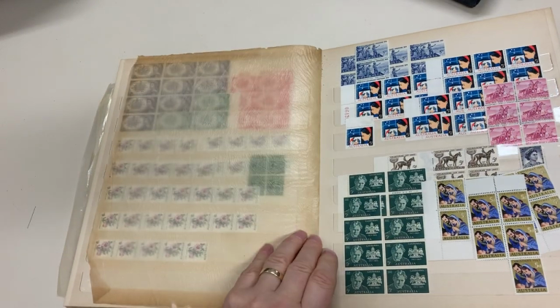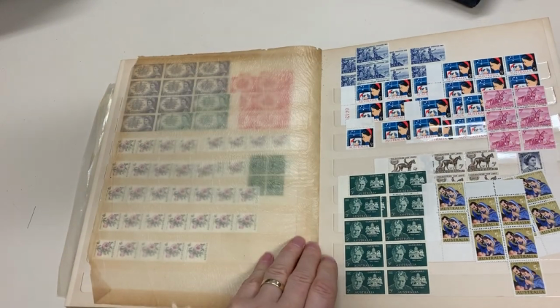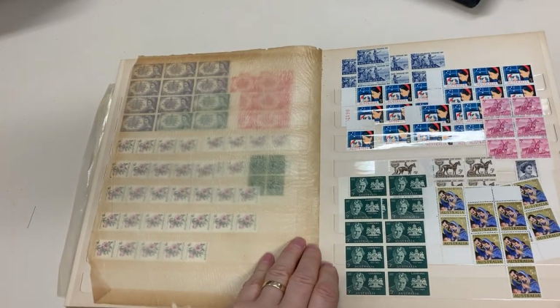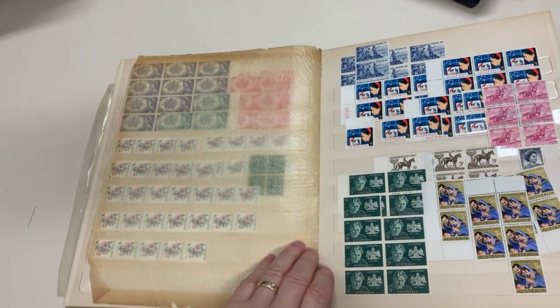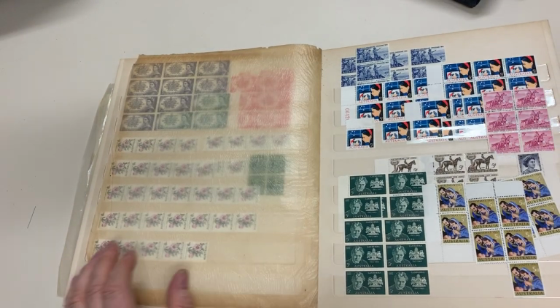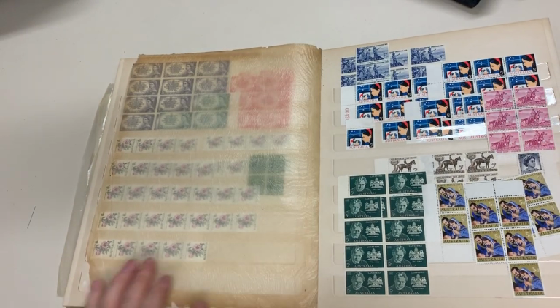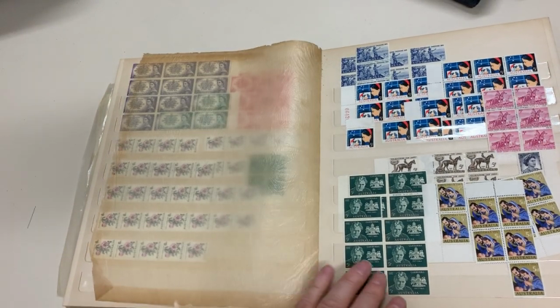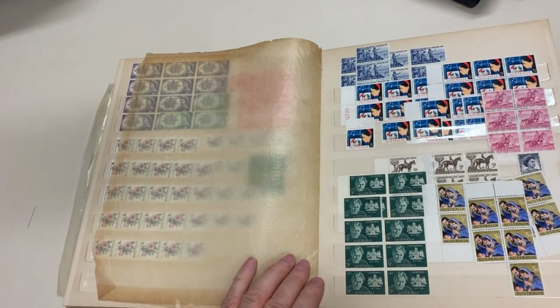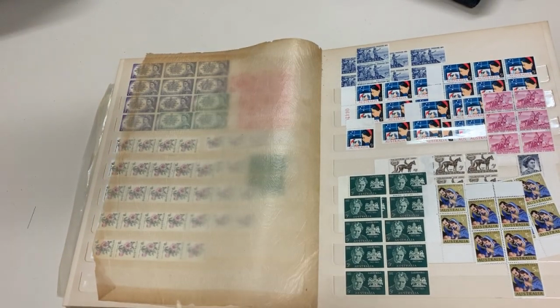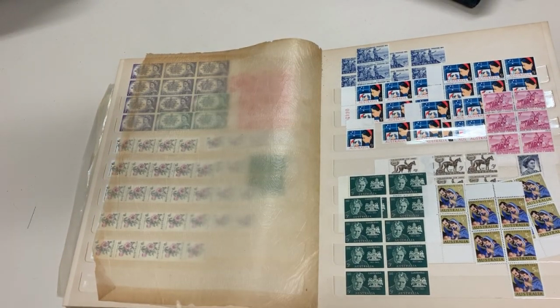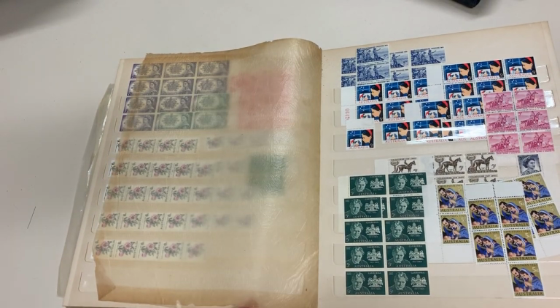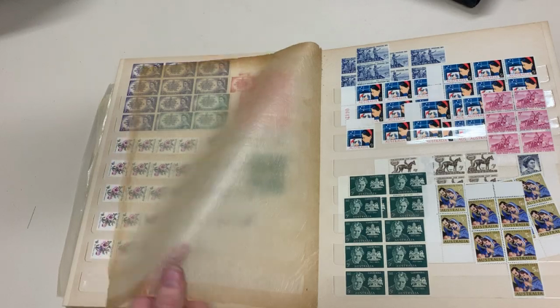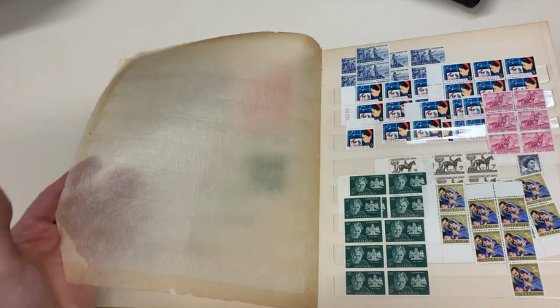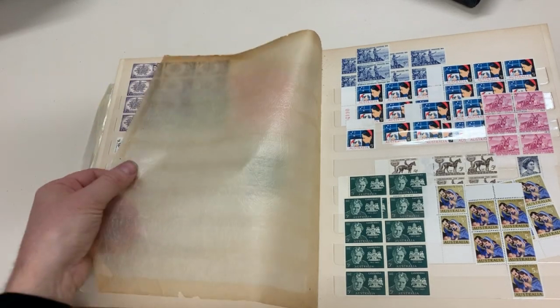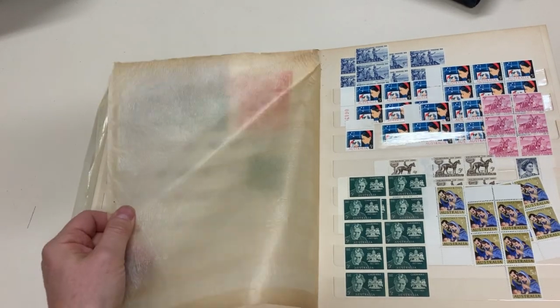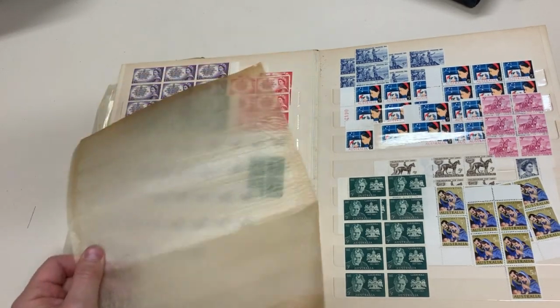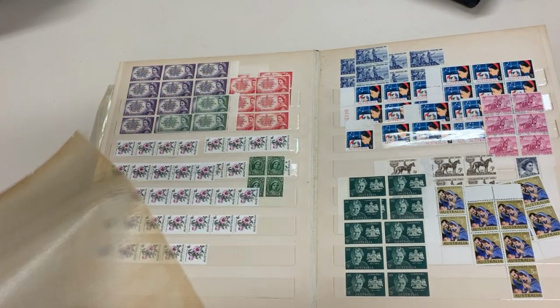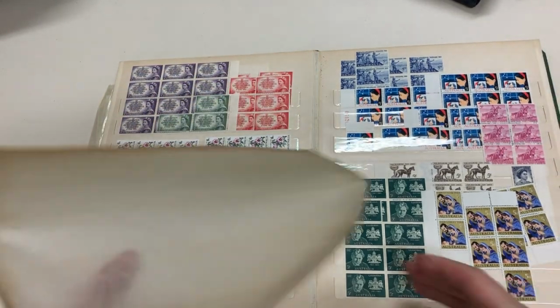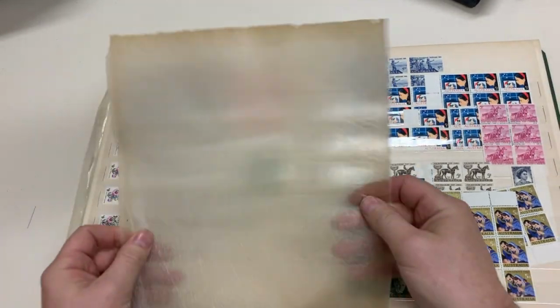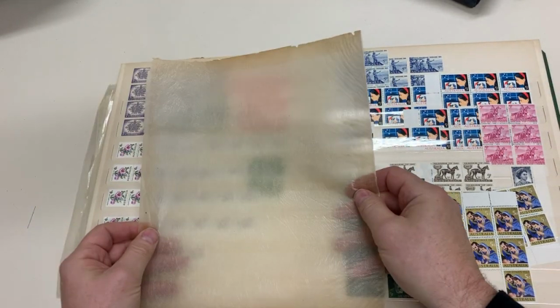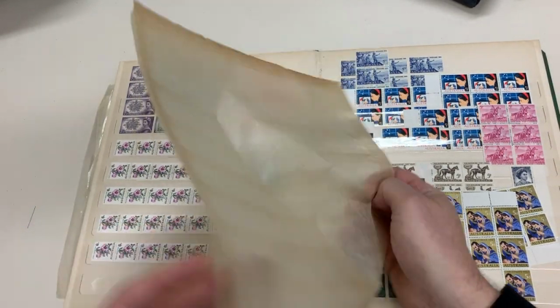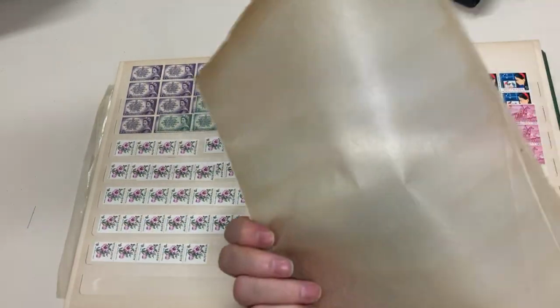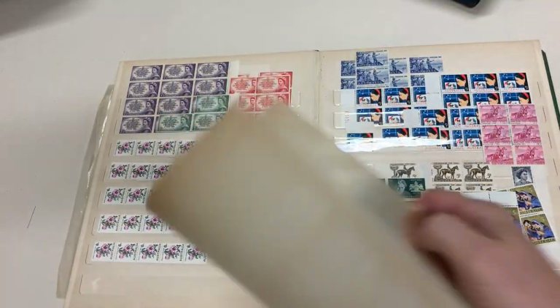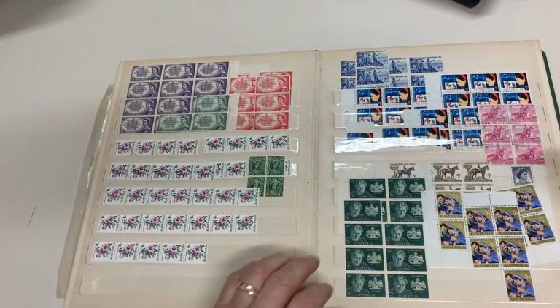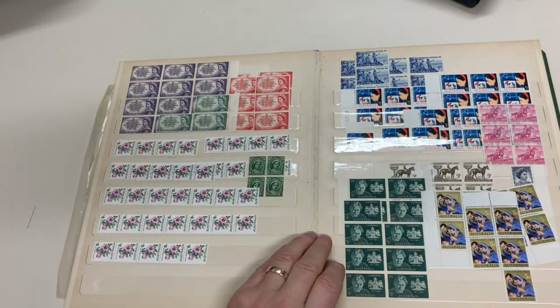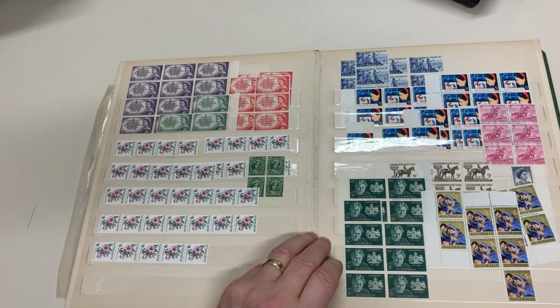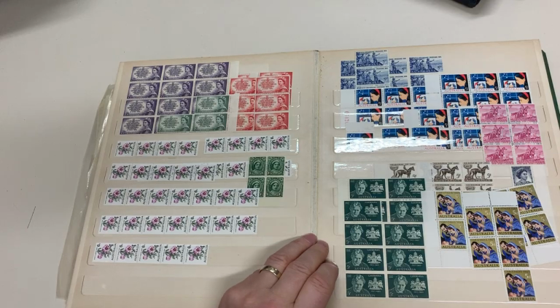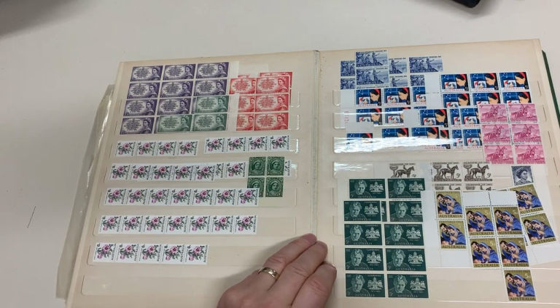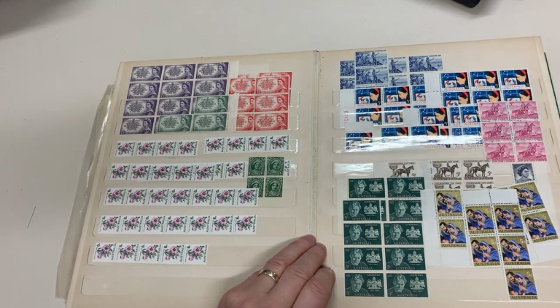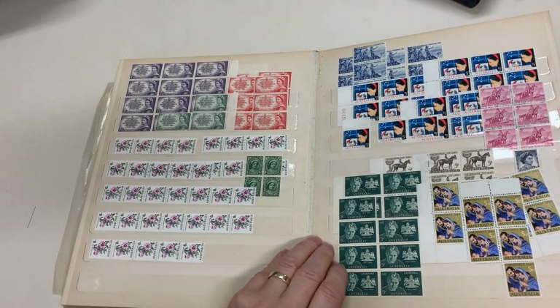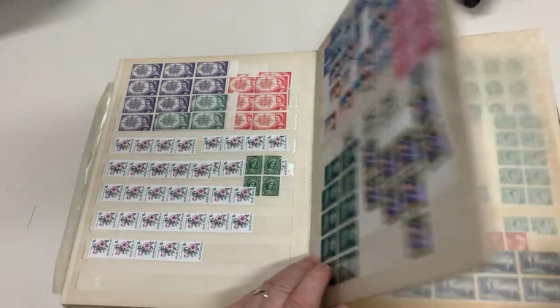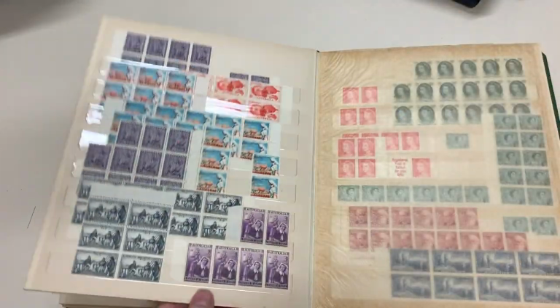Ridiculously heavy pages, and you'd want to get the stamps out of this. Look what's happened to the interleaving — it's gone brown. Eventually that would get into the stamps.